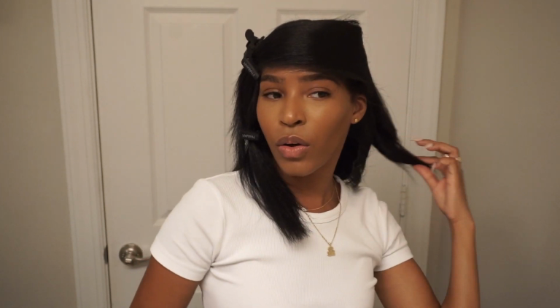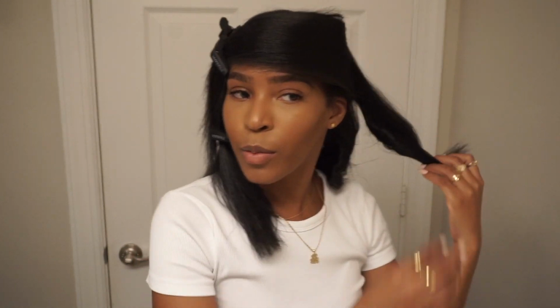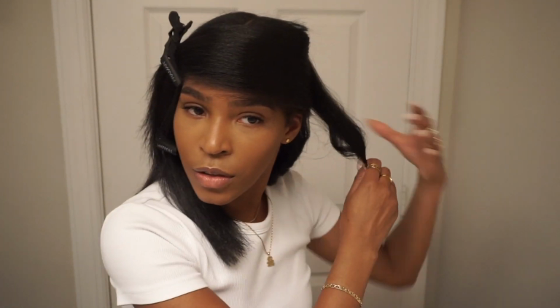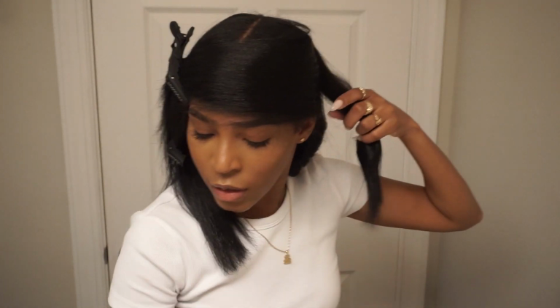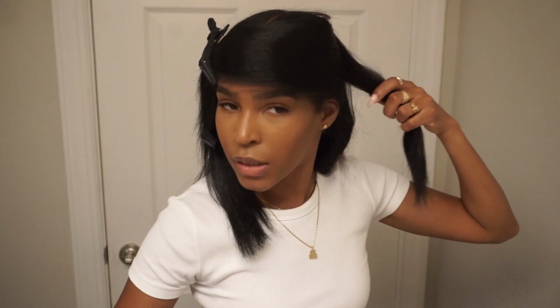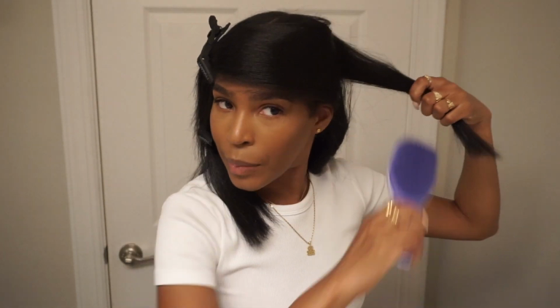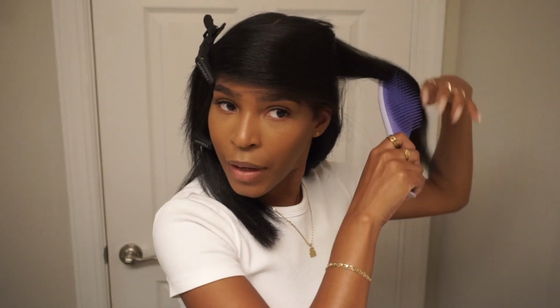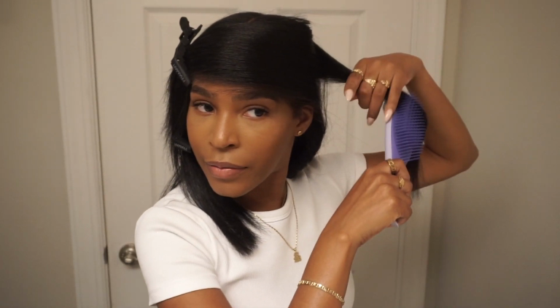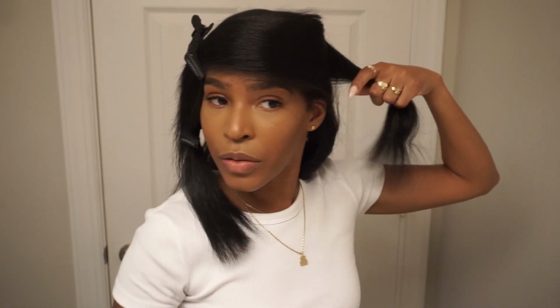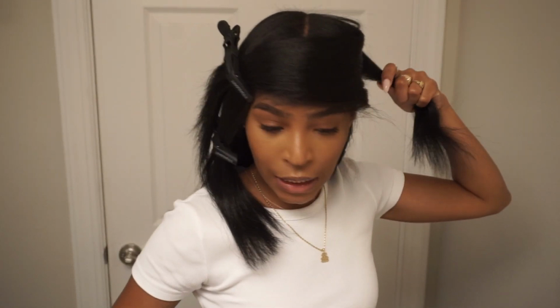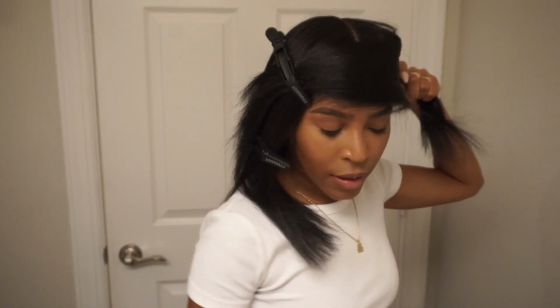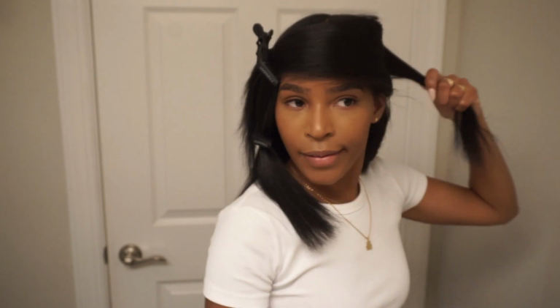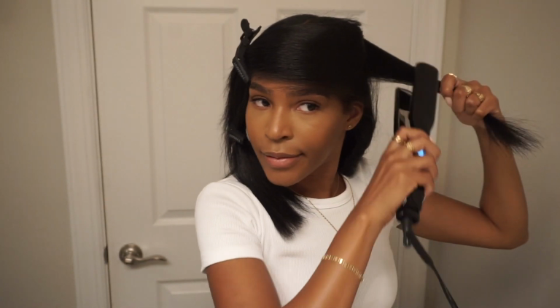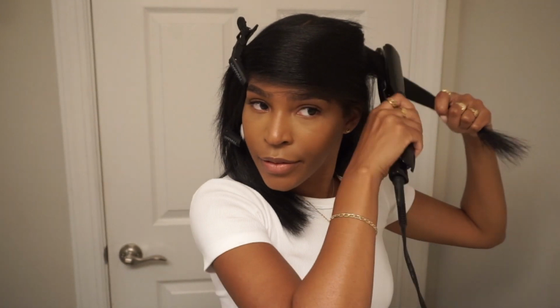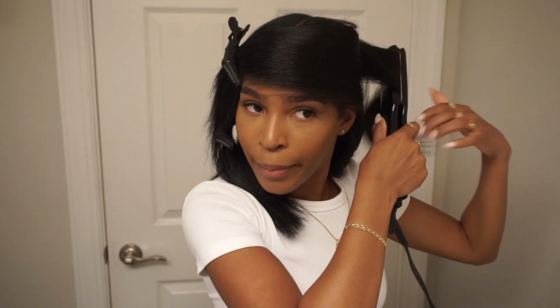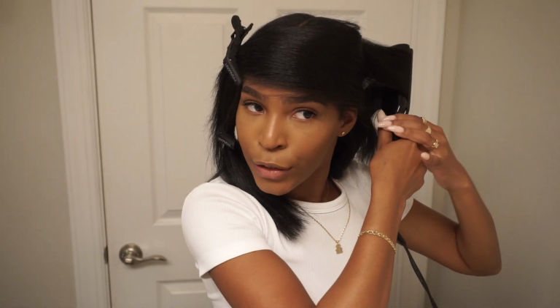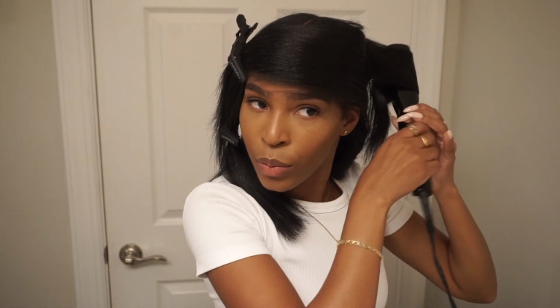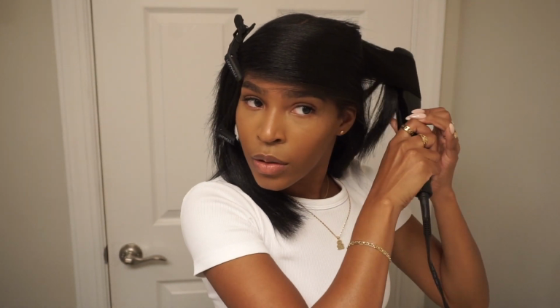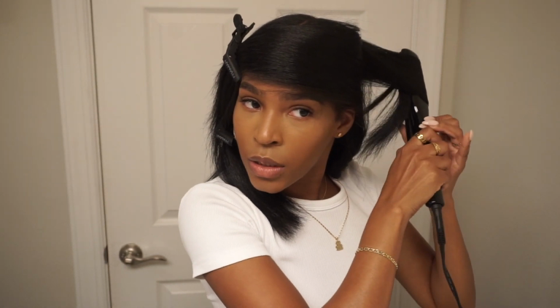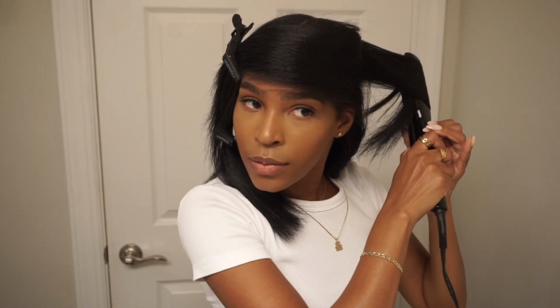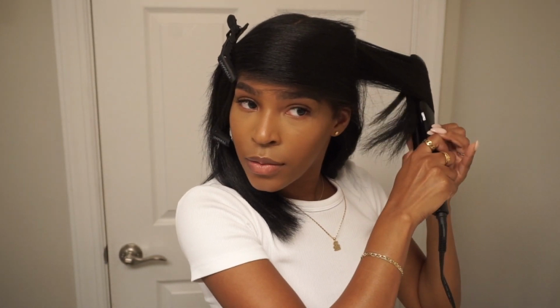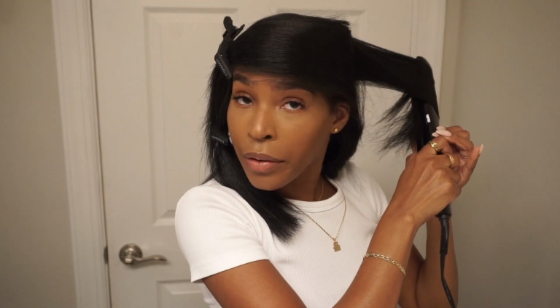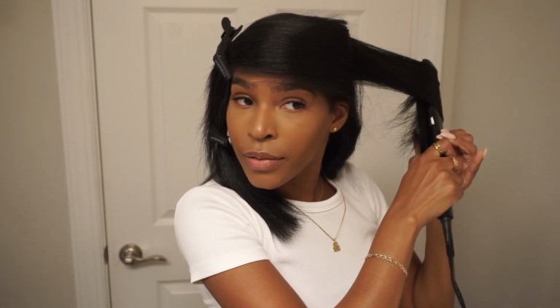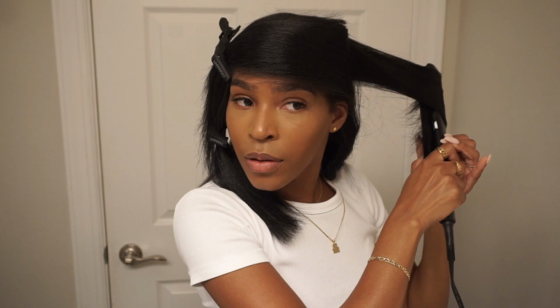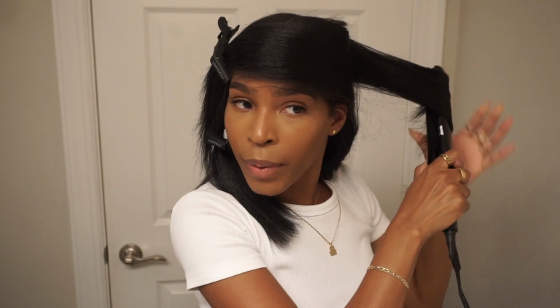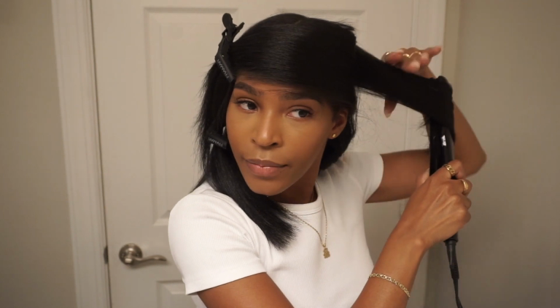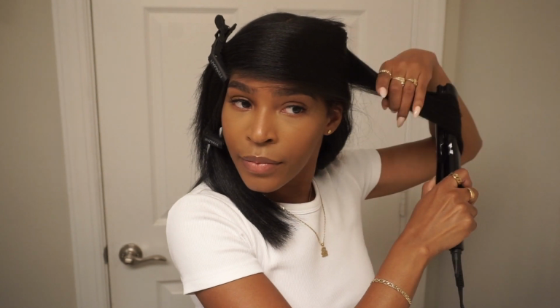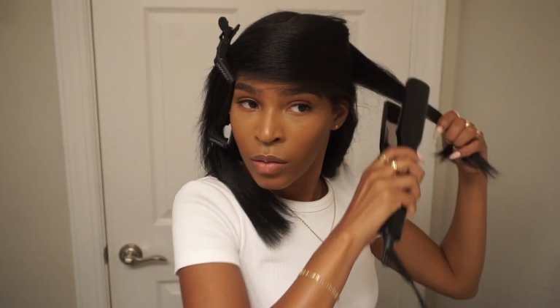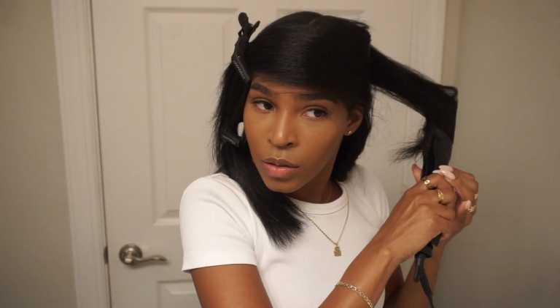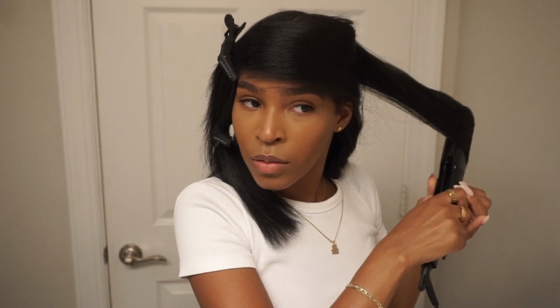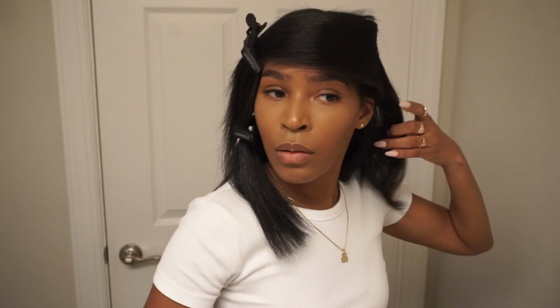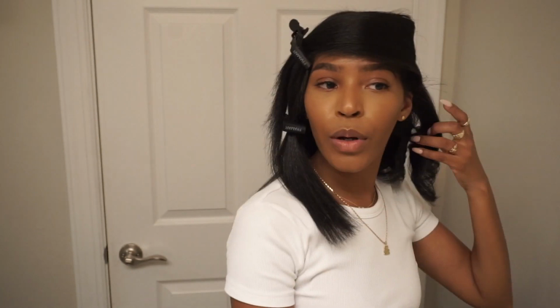Actually, maybe I should curl it all the way to the end, because some I curled to the end and some I didn't. So I'm just going to curl it all the way through — we're going to change it up.